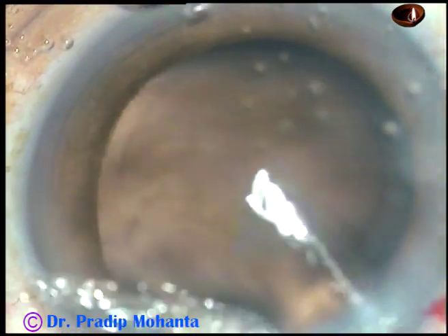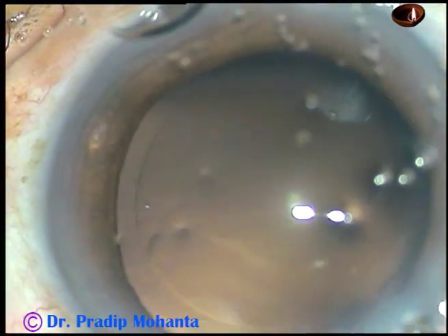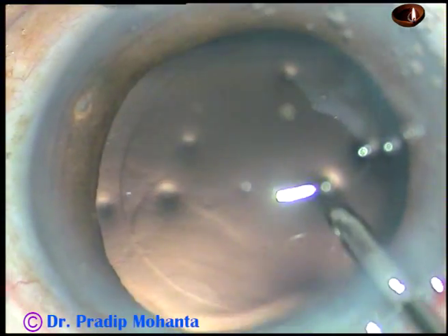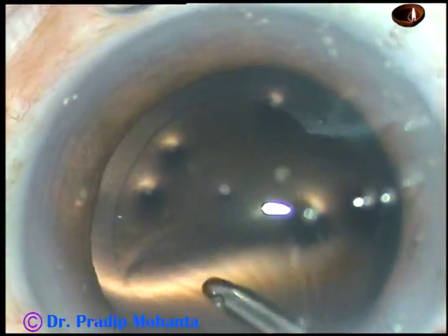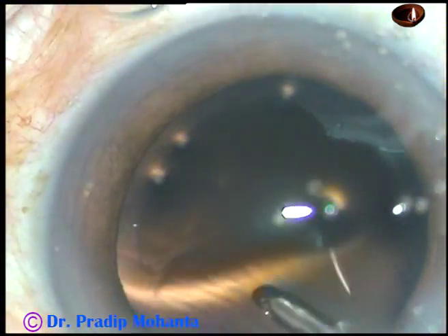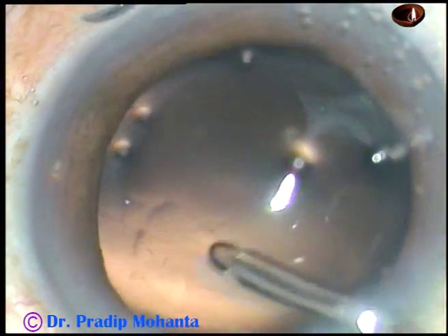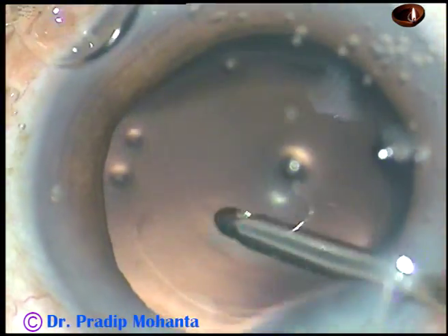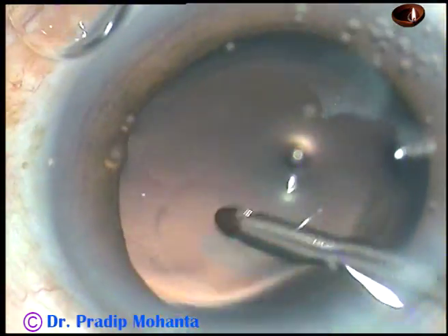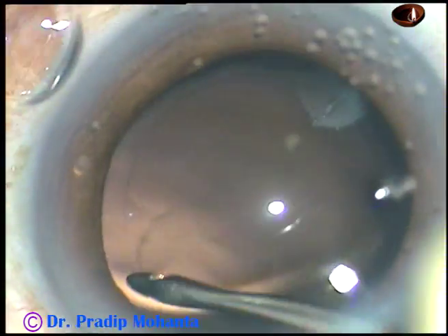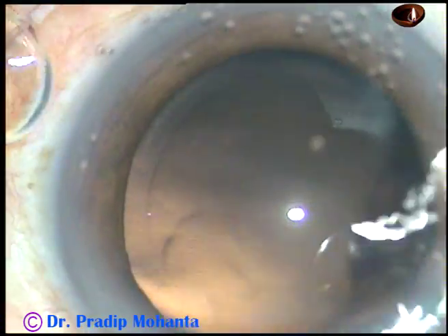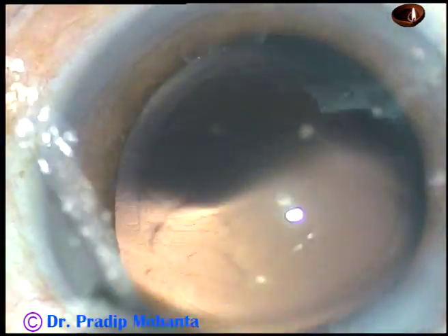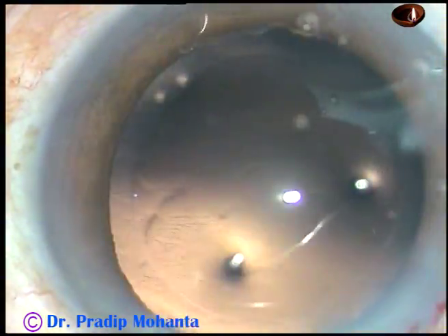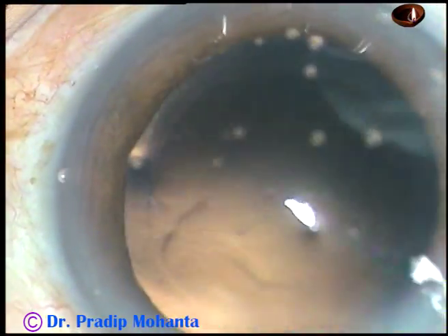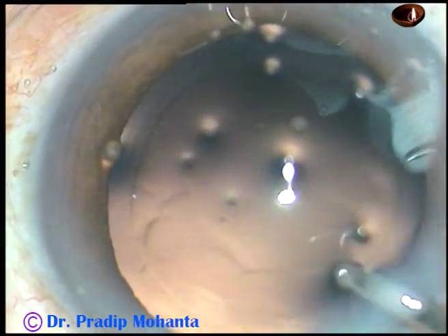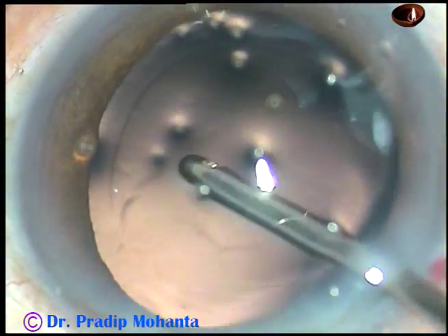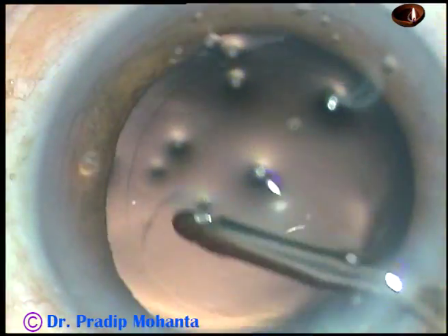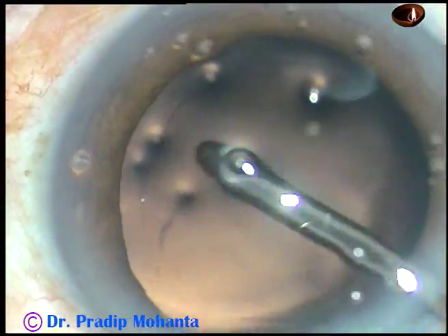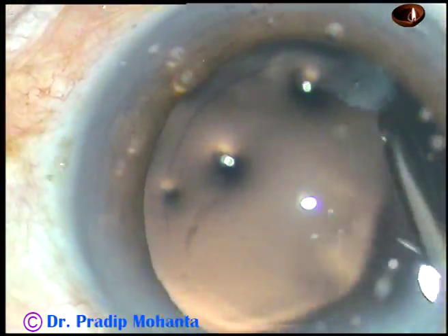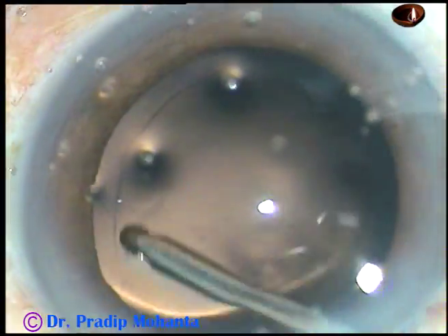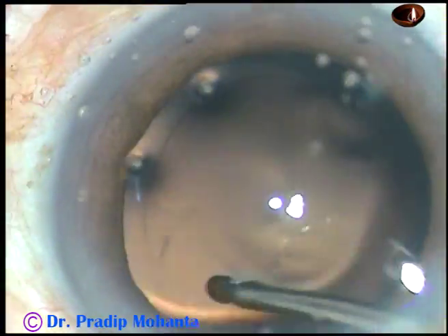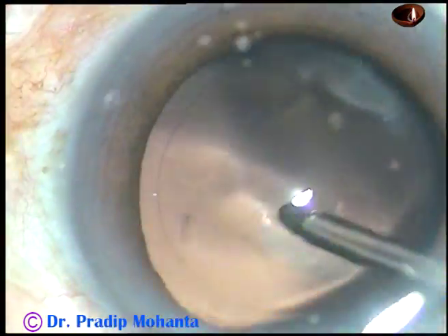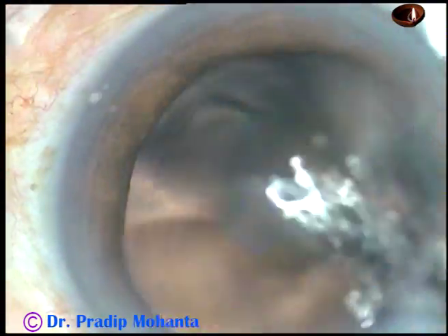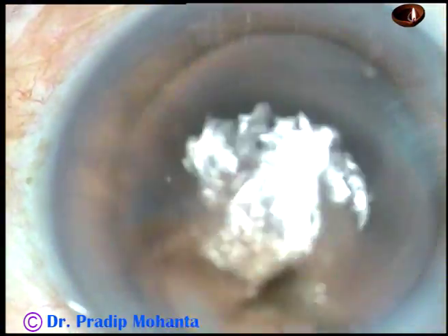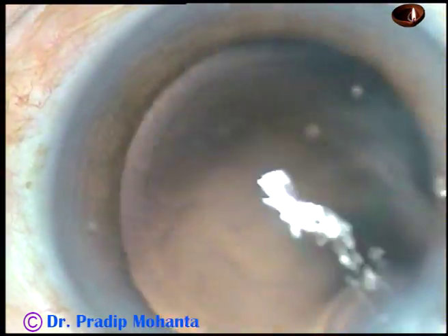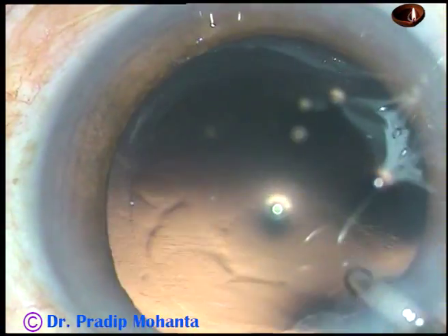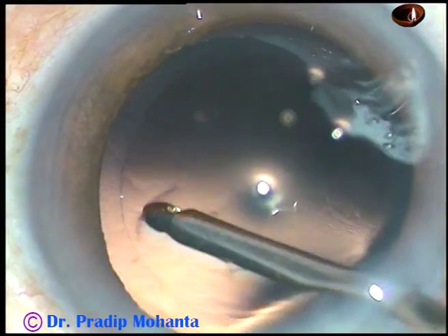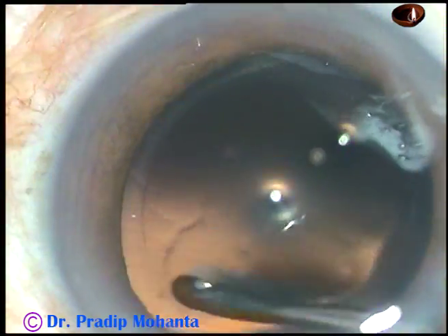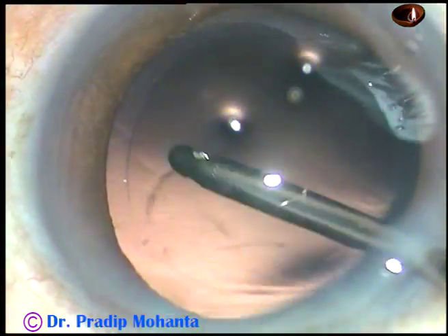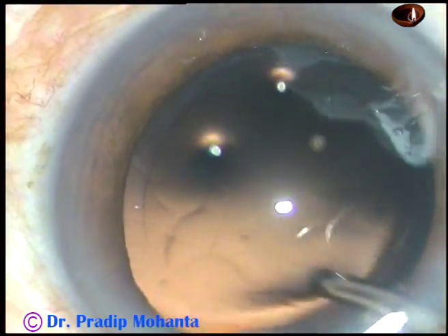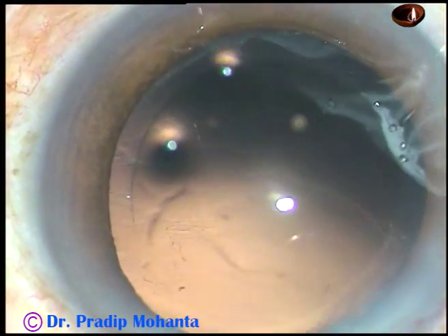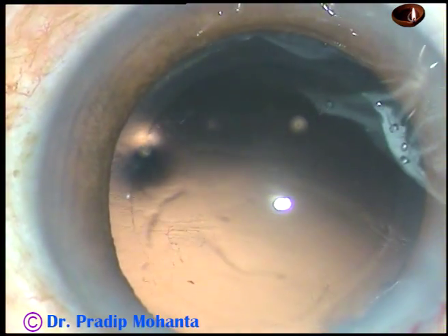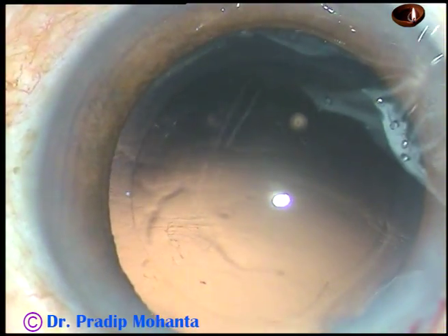A little bit of polishing has been done with the Simcoe, and now this is hydro polish — the irrigating jet of fluid is being used to polish the posterior capsule.